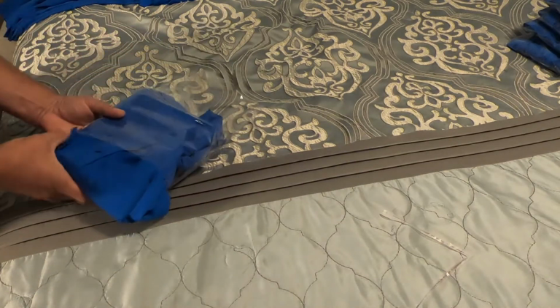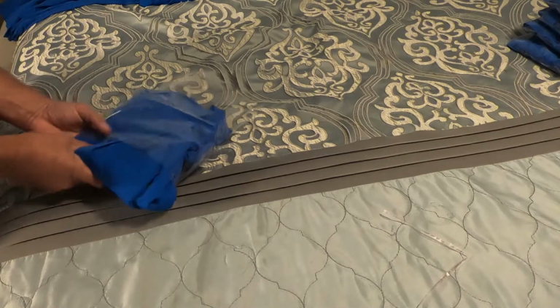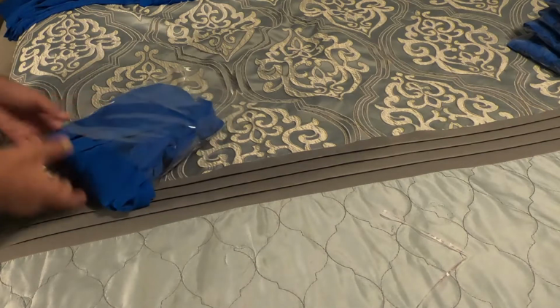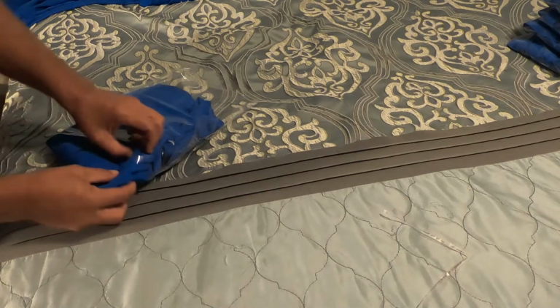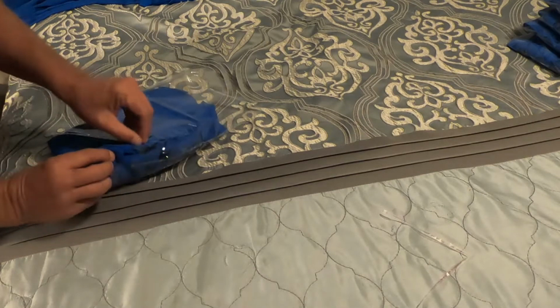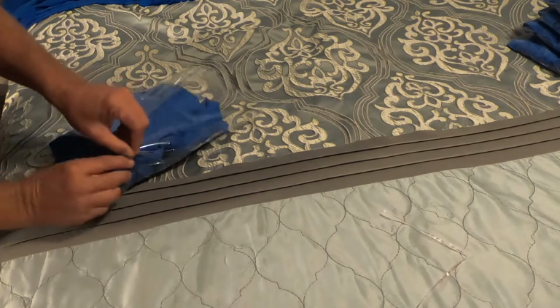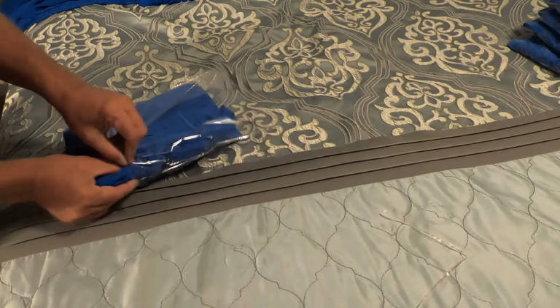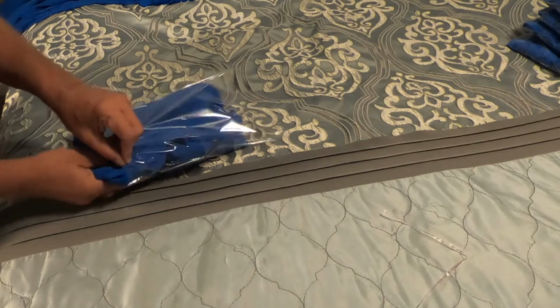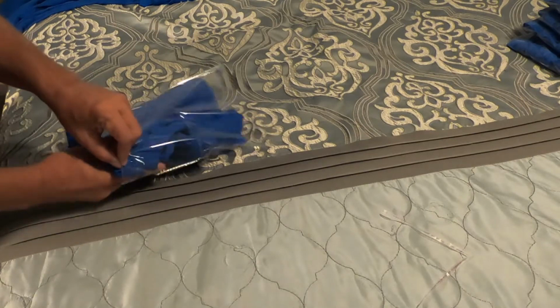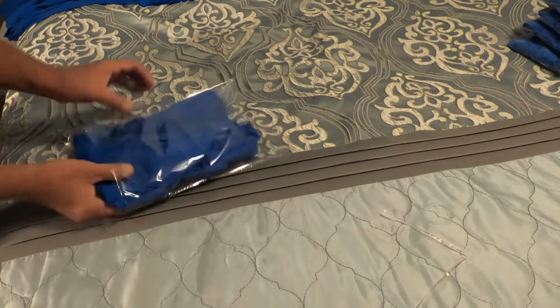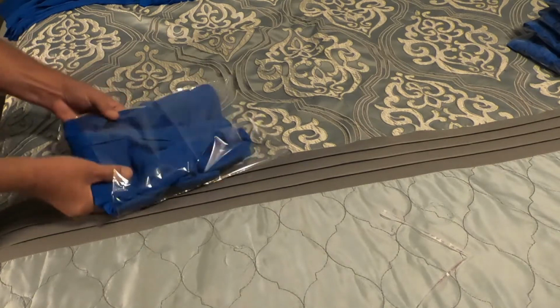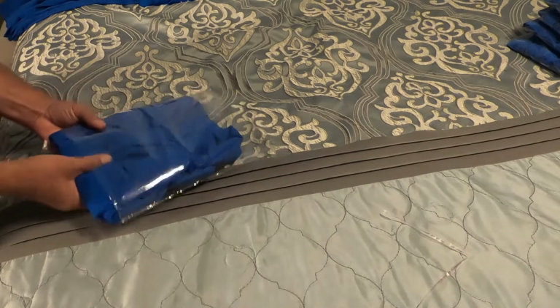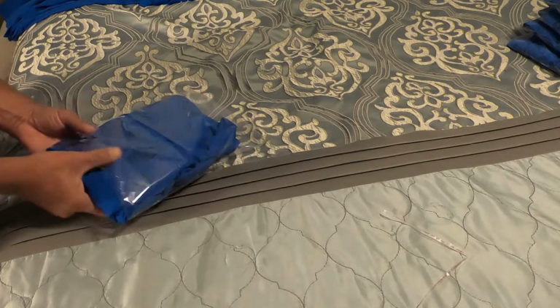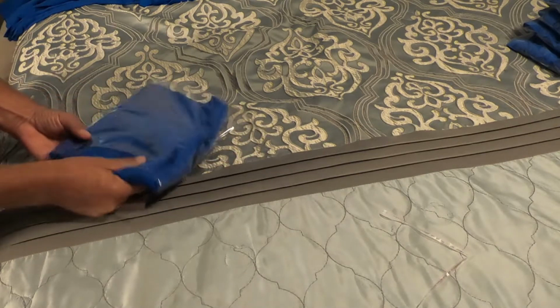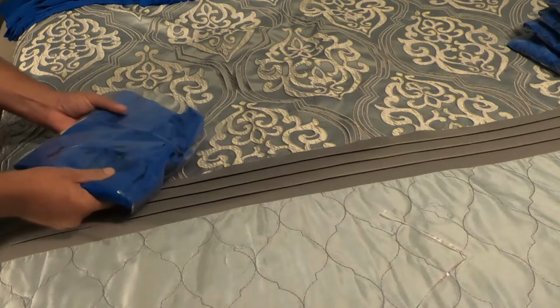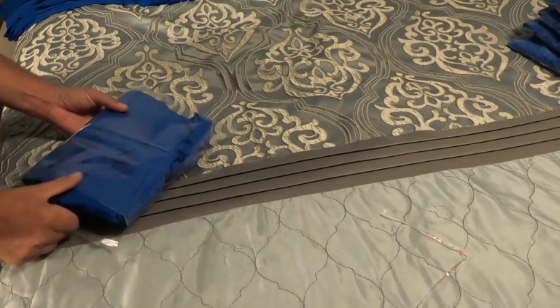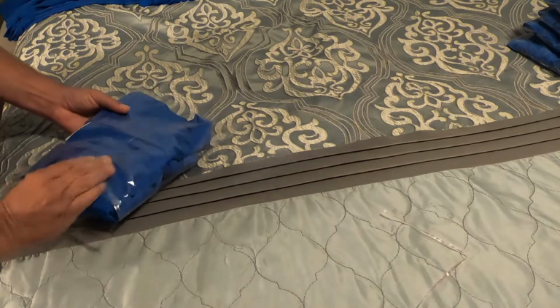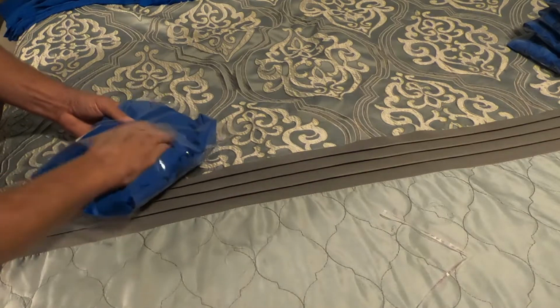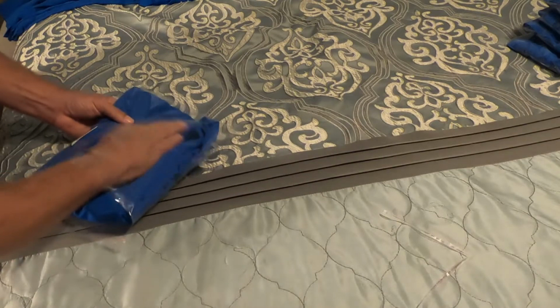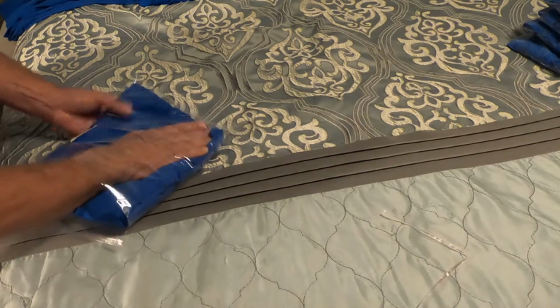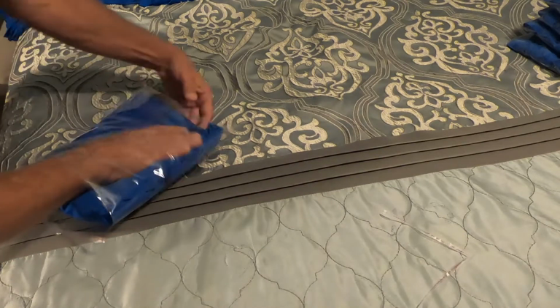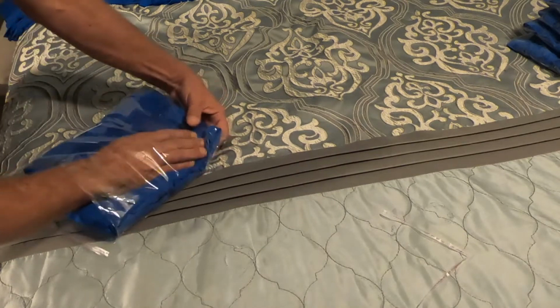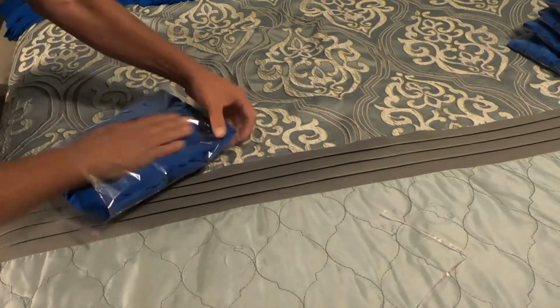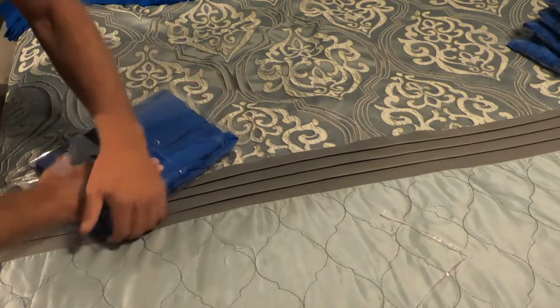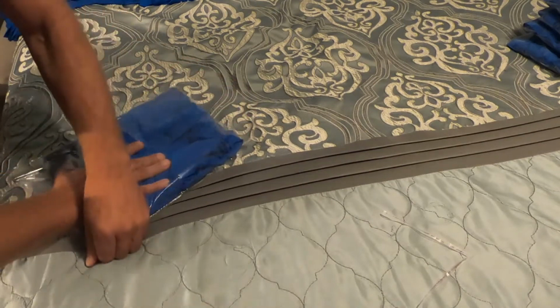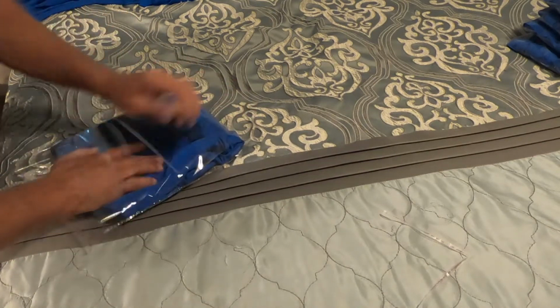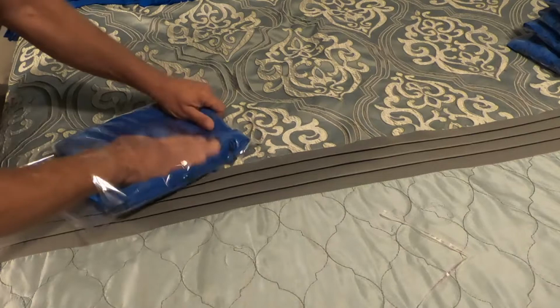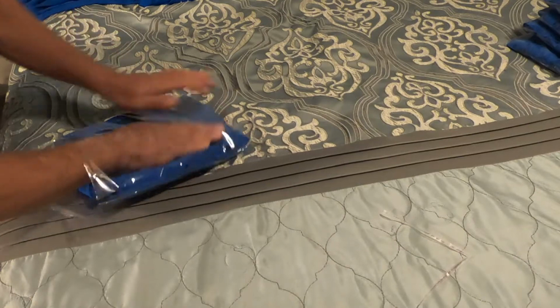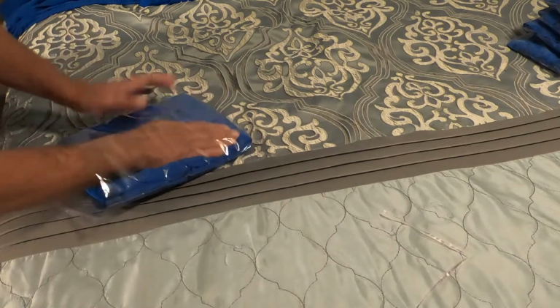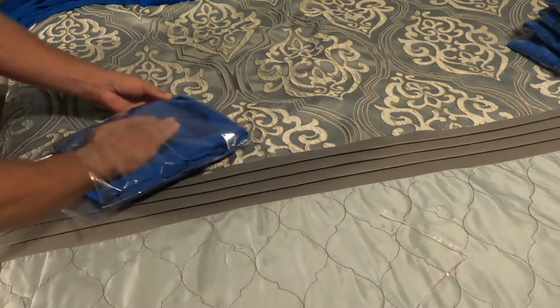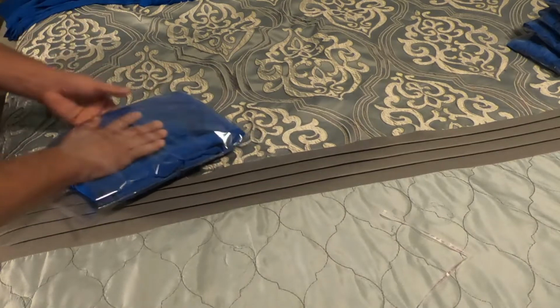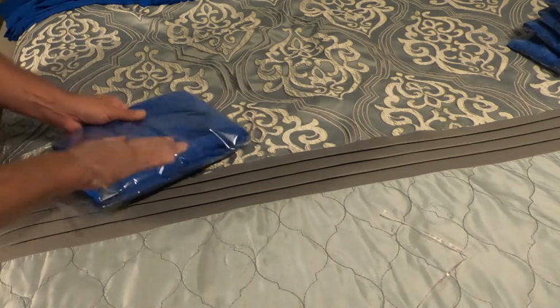The smaller ones go into these bags a lot easier. I could have gone with a larger bag, but I figured I wanted consistency when I'm storing these things.